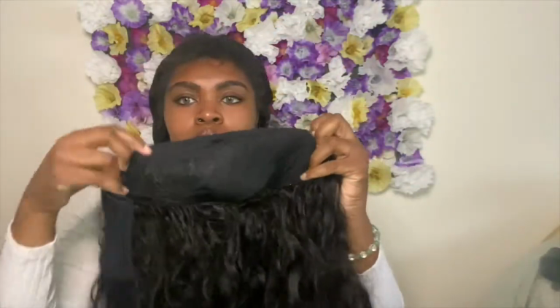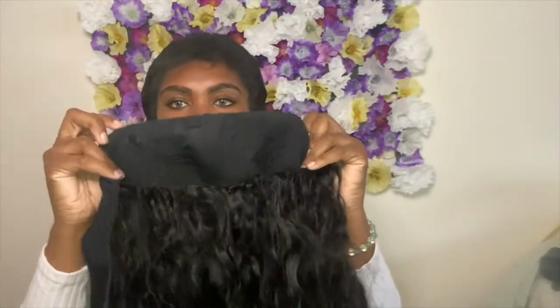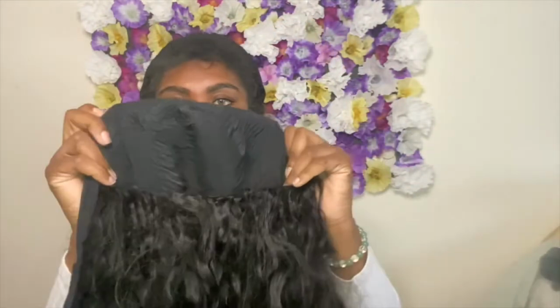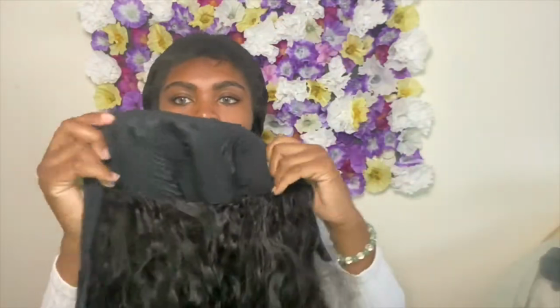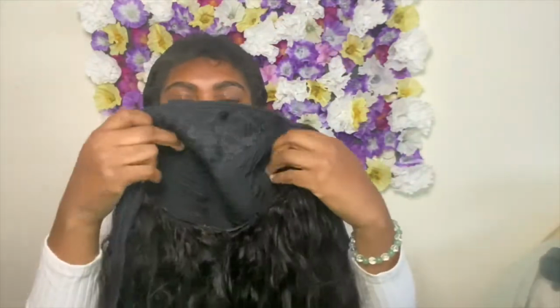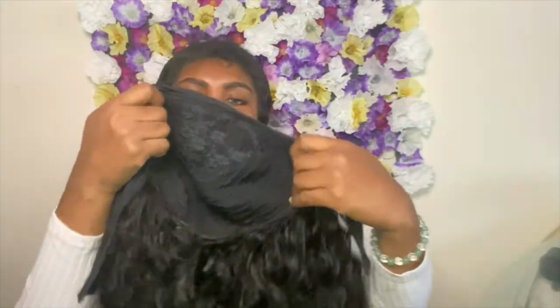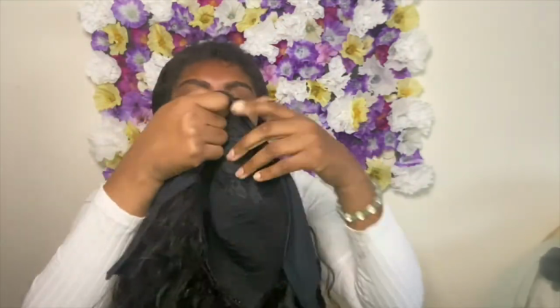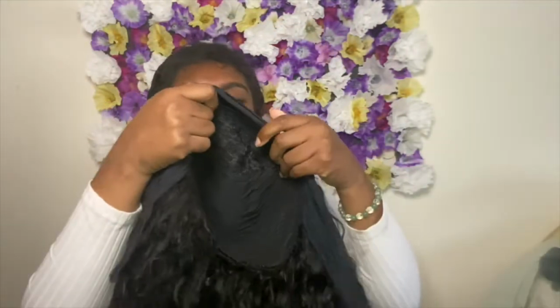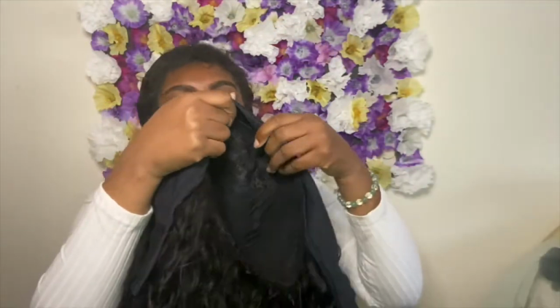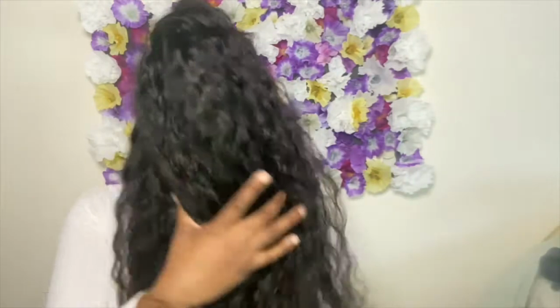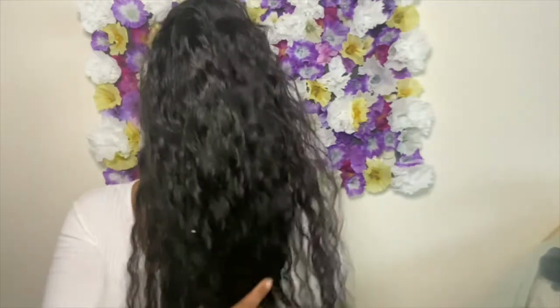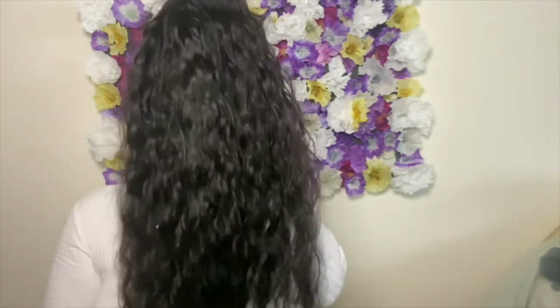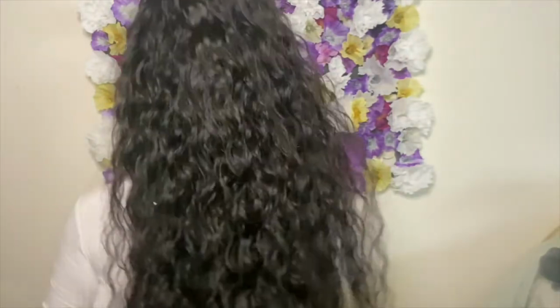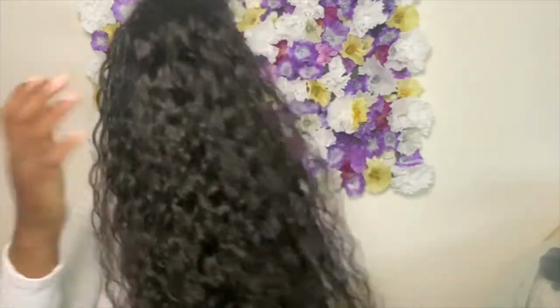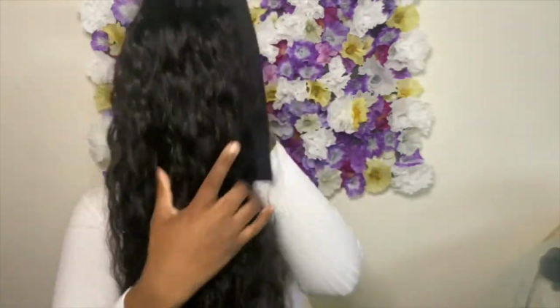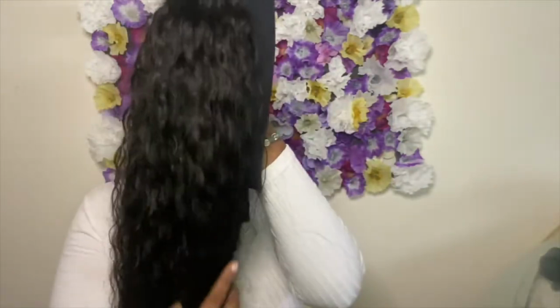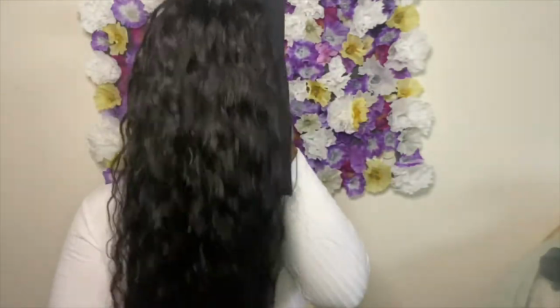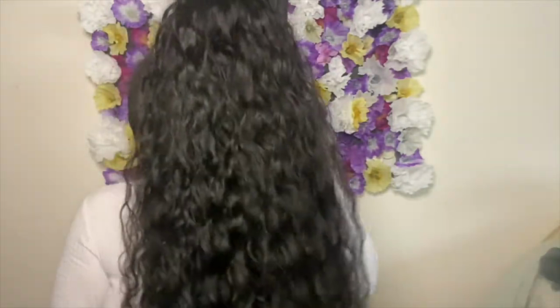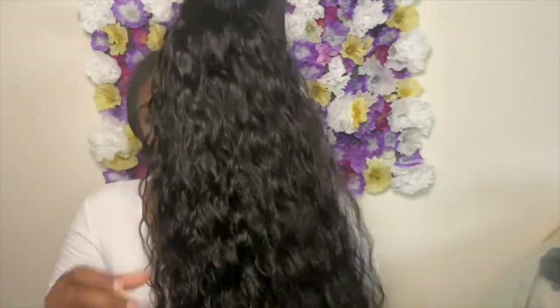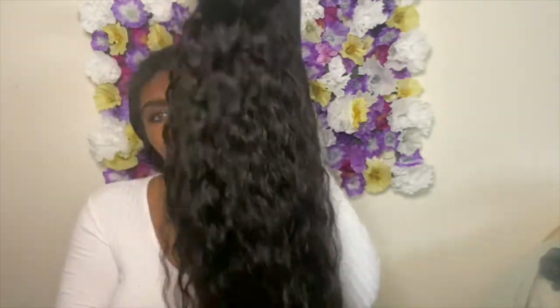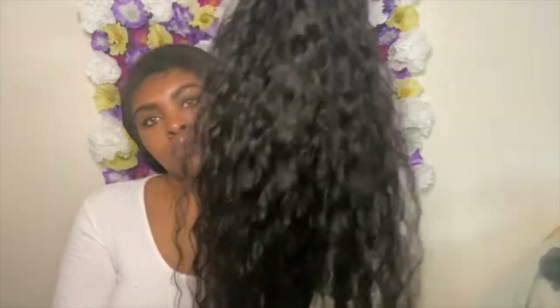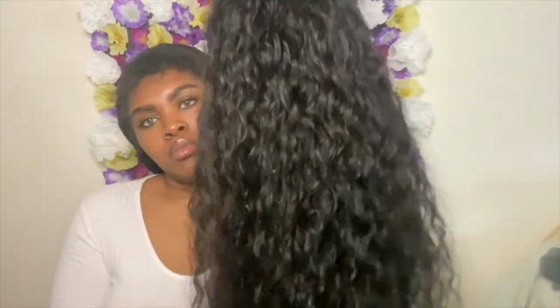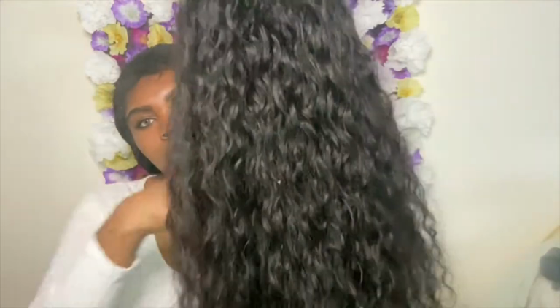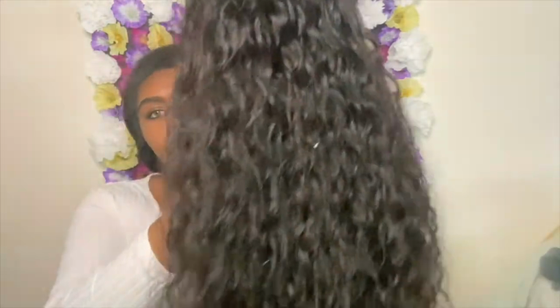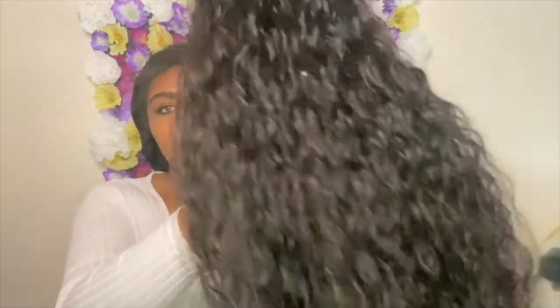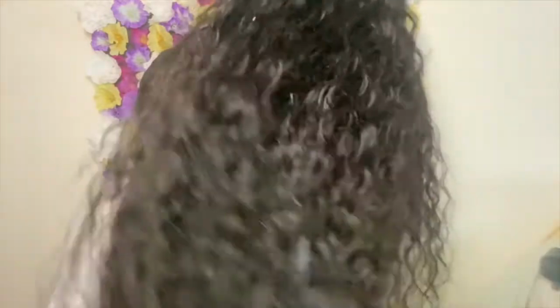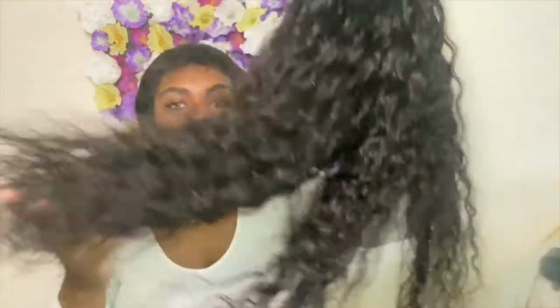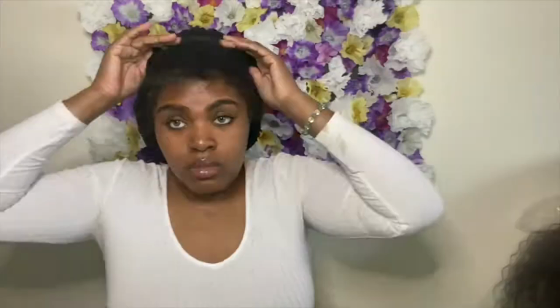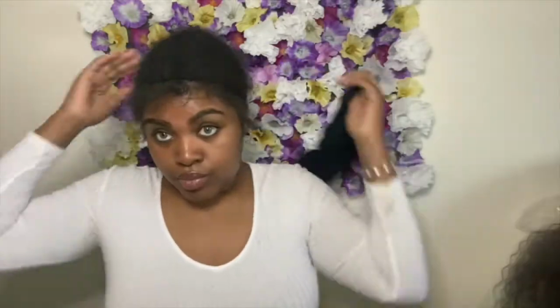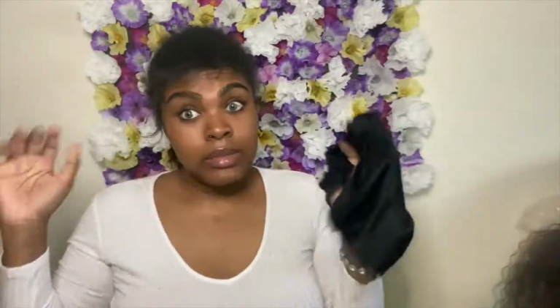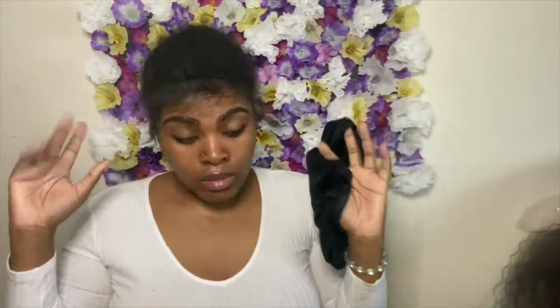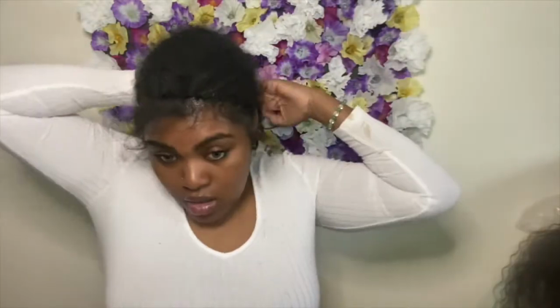Like I said earlier, this is a water wave unit, and this is what the curl pattern looks like — finger combed, no products. You can clearly tell the texture is beautiful.